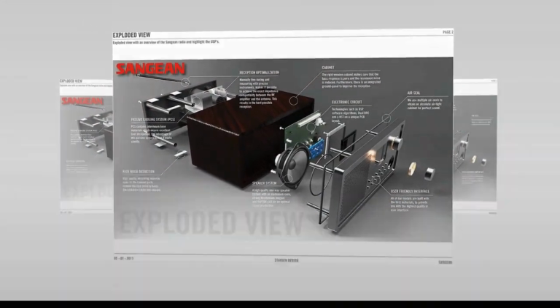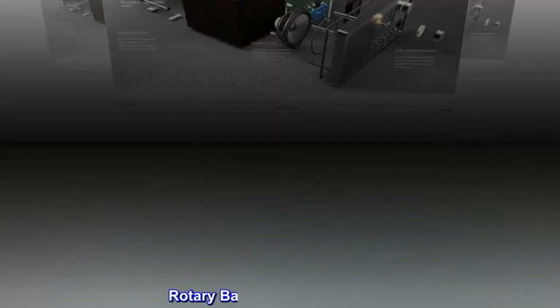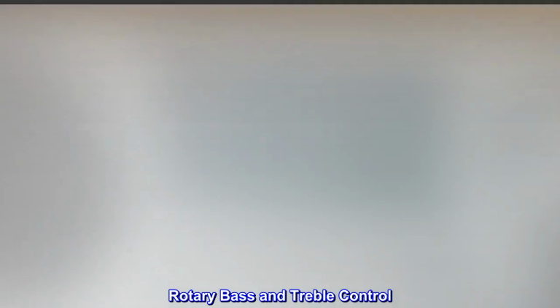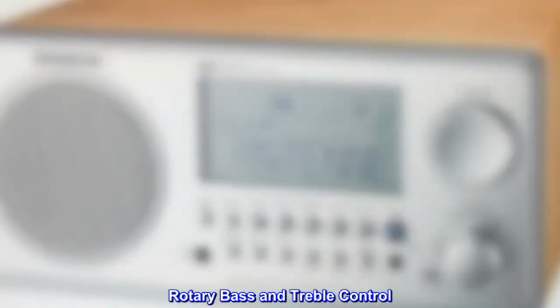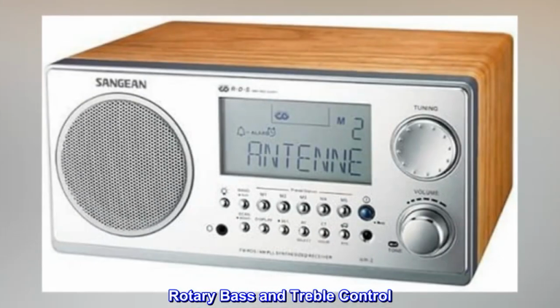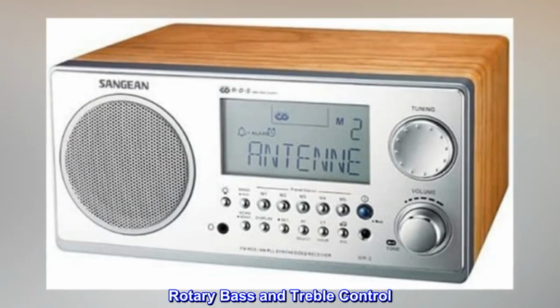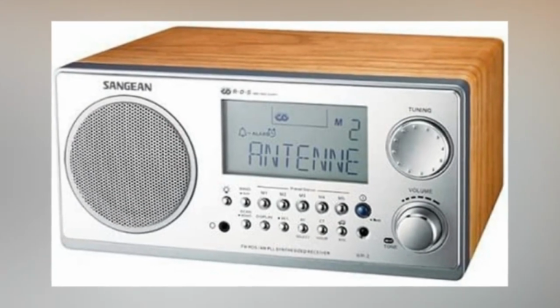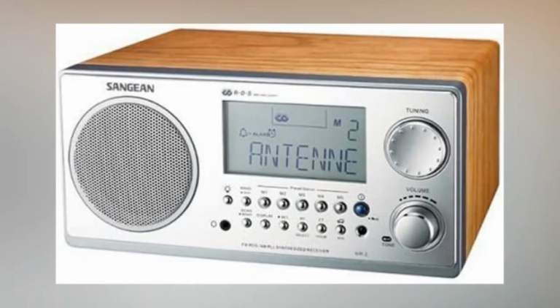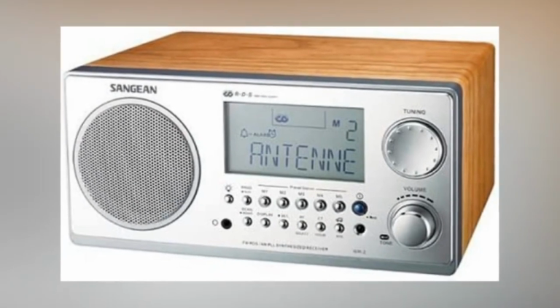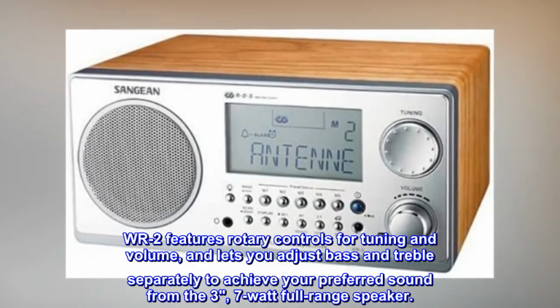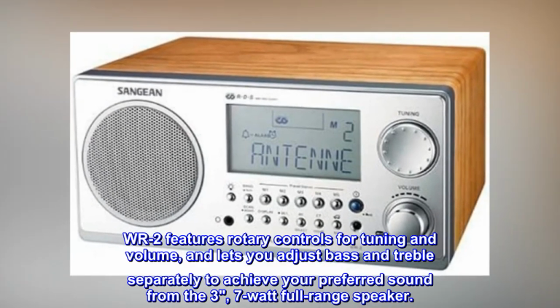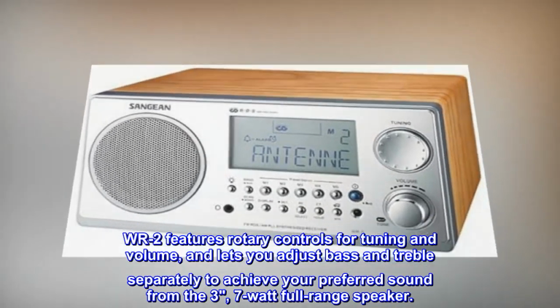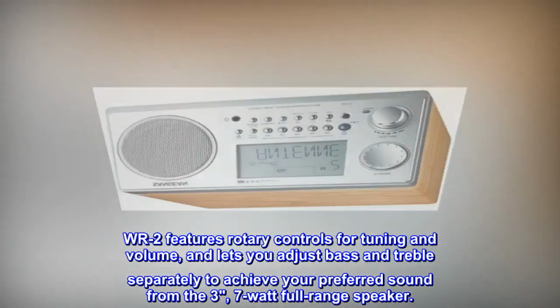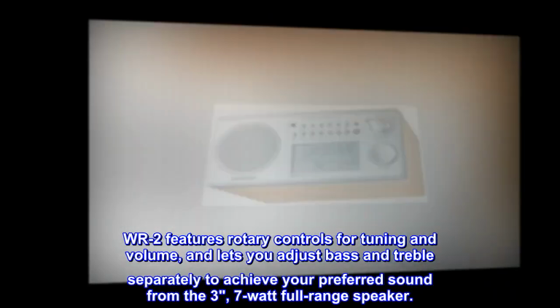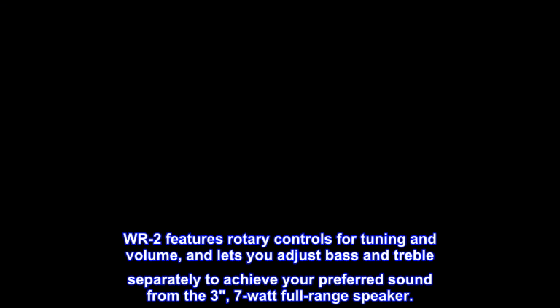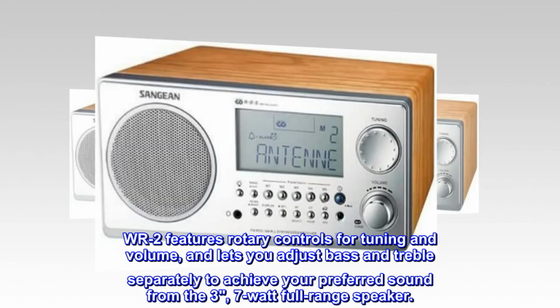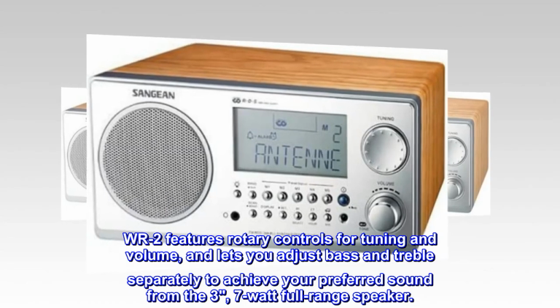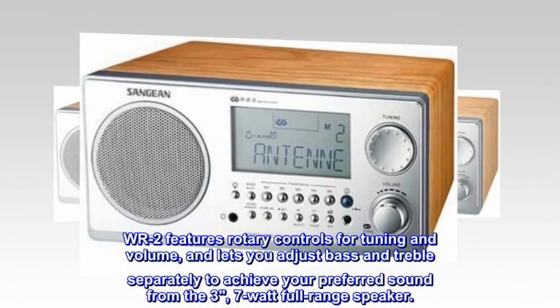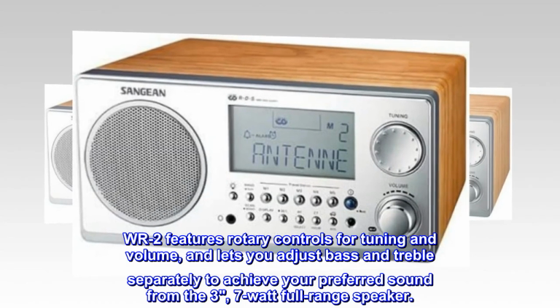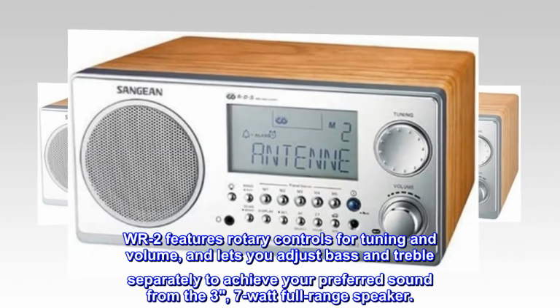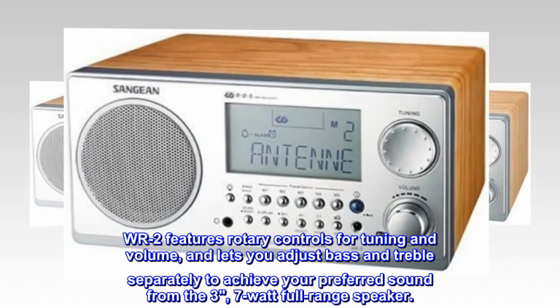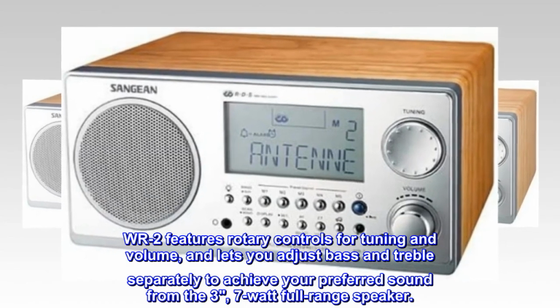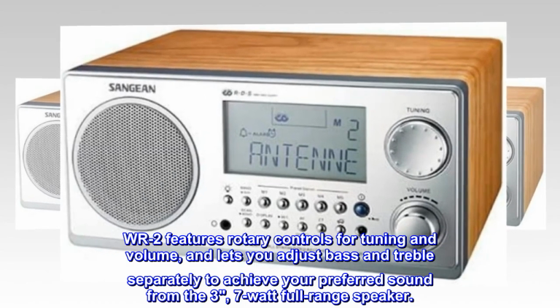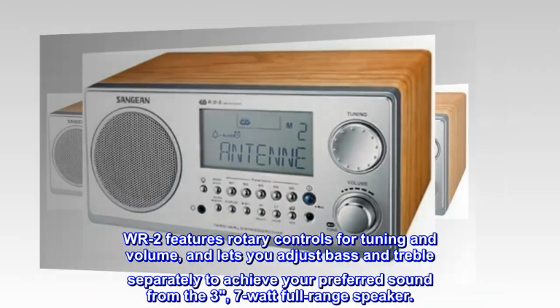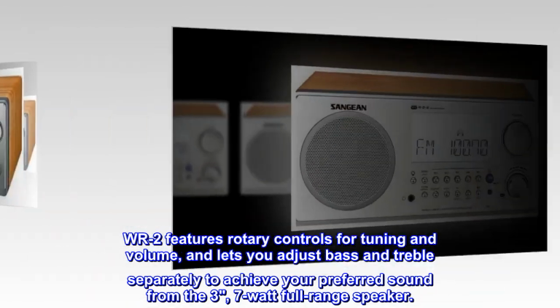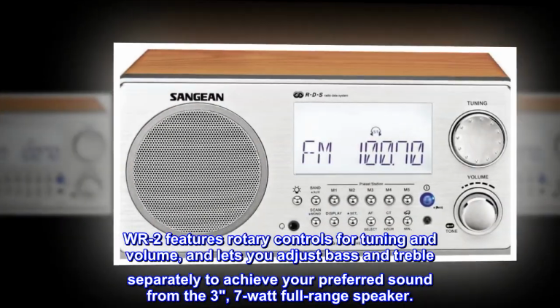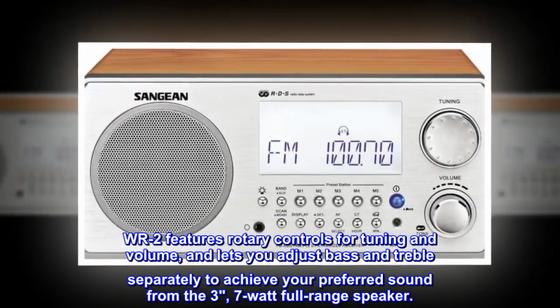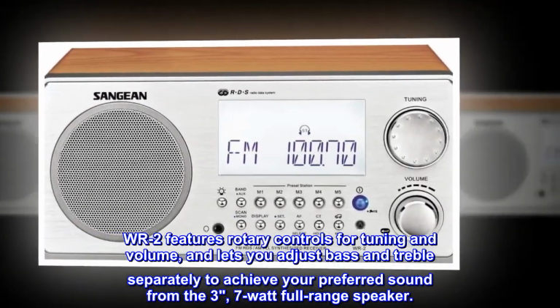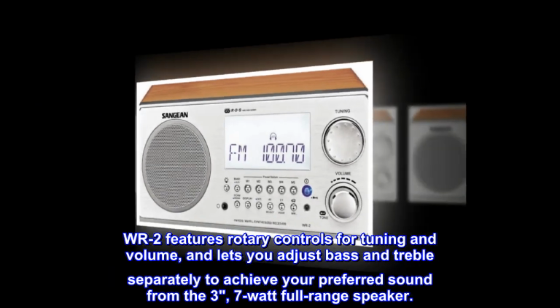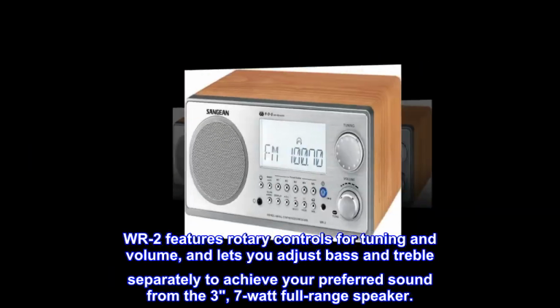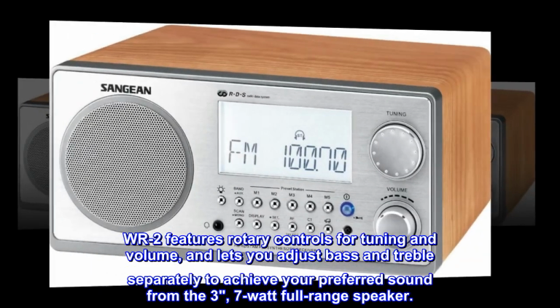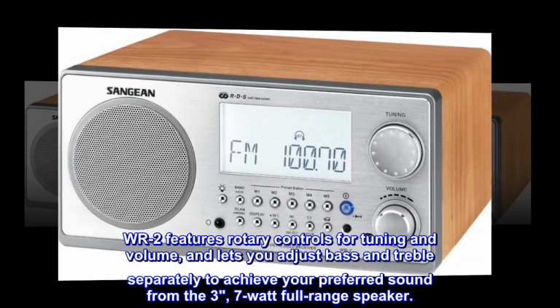Rotary bass and treble control. The WR-2 features rotary controls for tuning and volume, and lets you adjust bass and treble separately to achieve your preferred sound from the 3.7-watt full-range speaker.